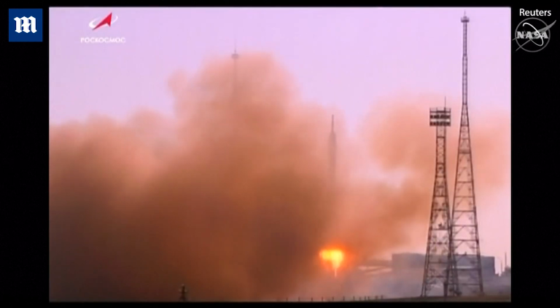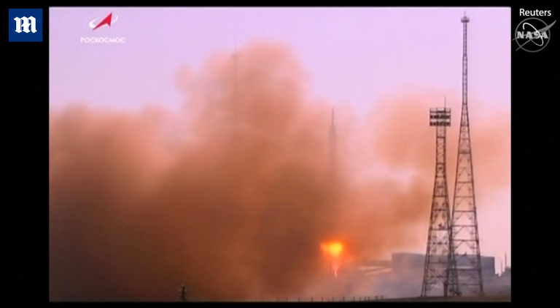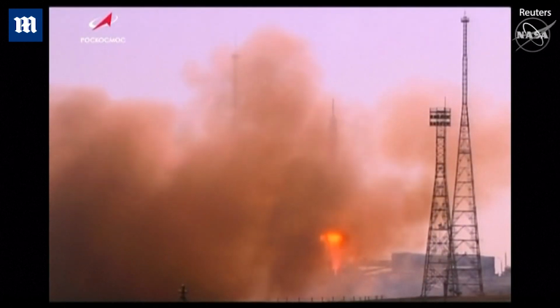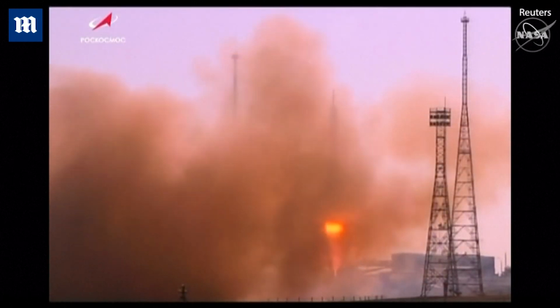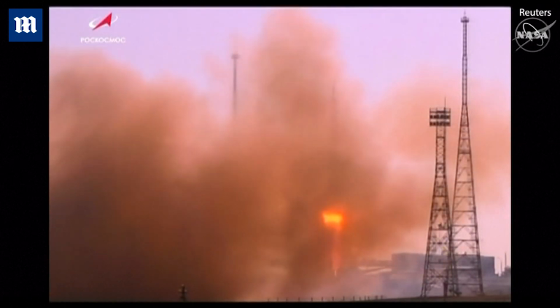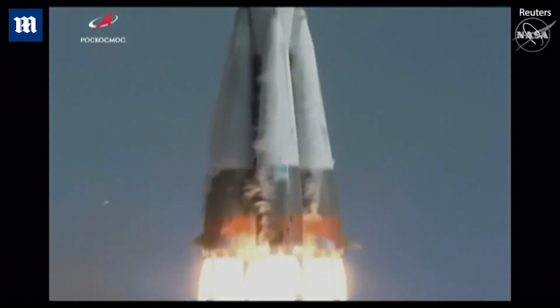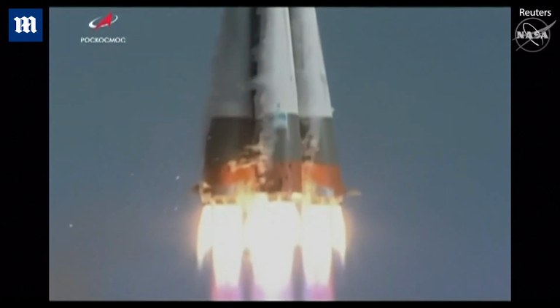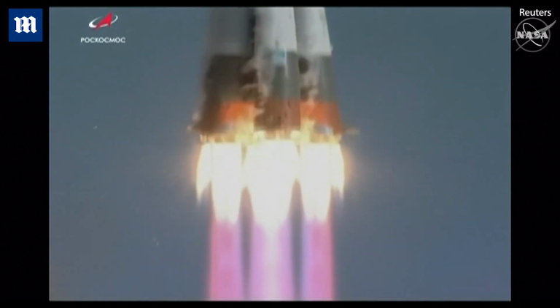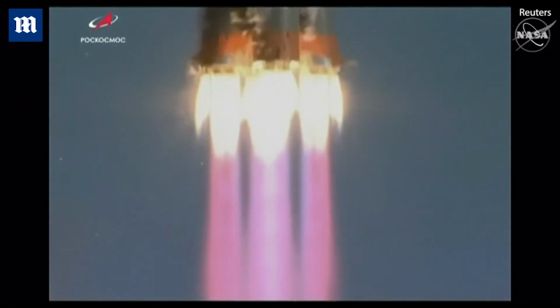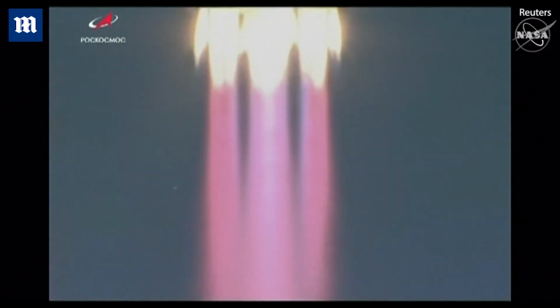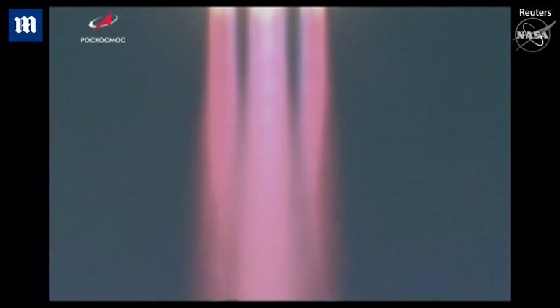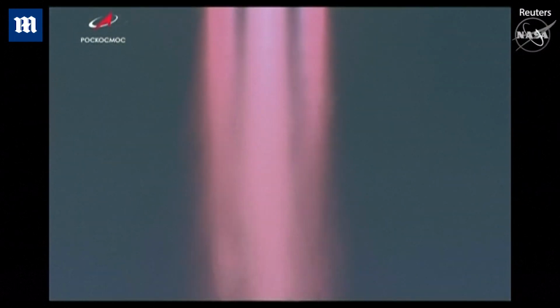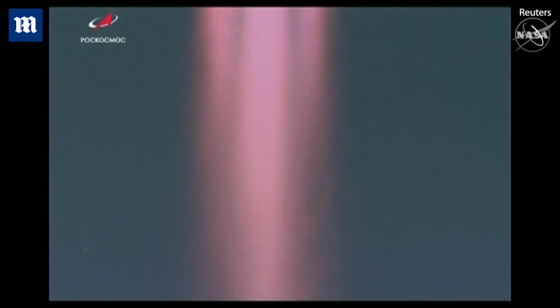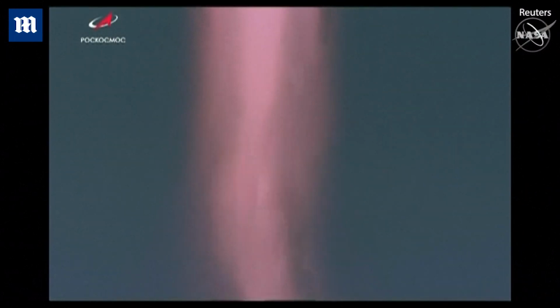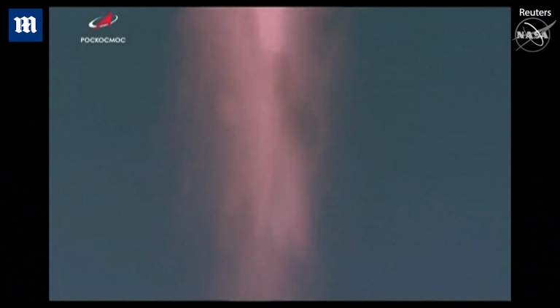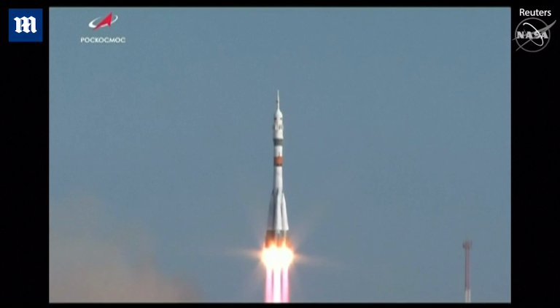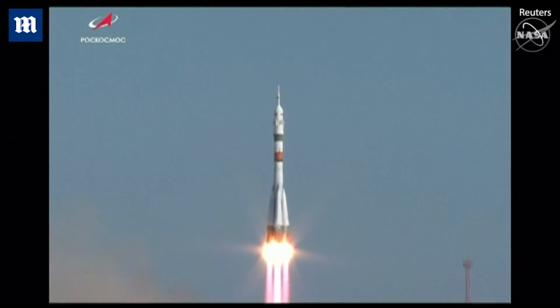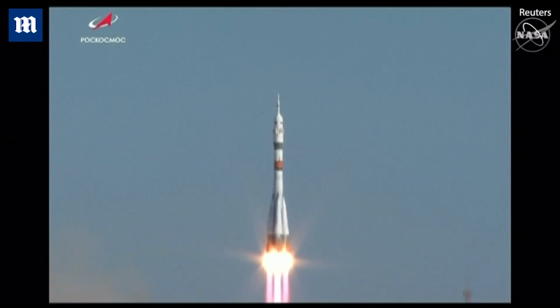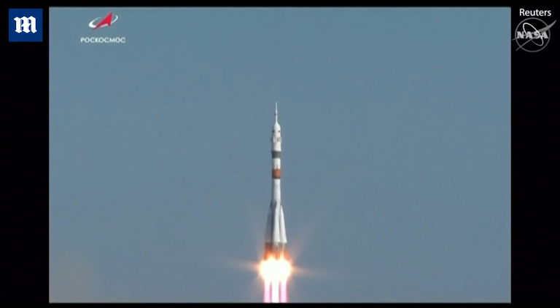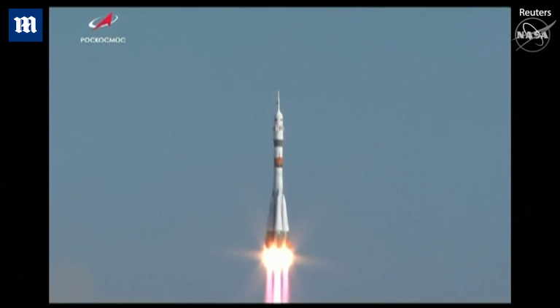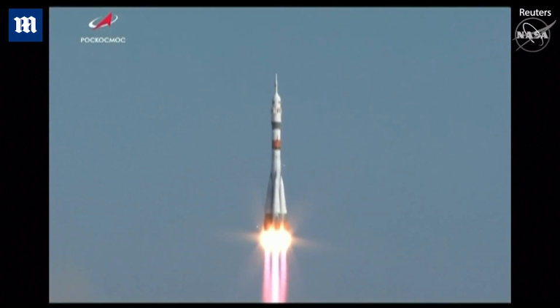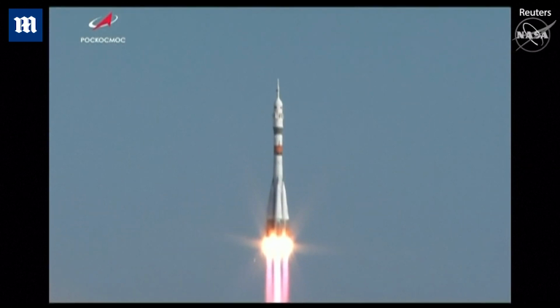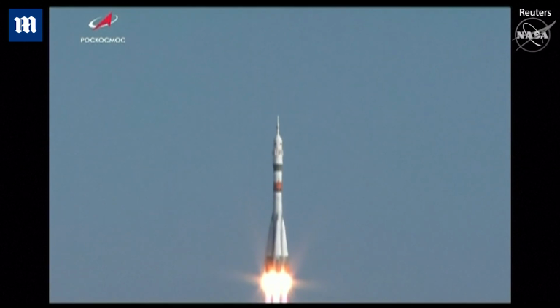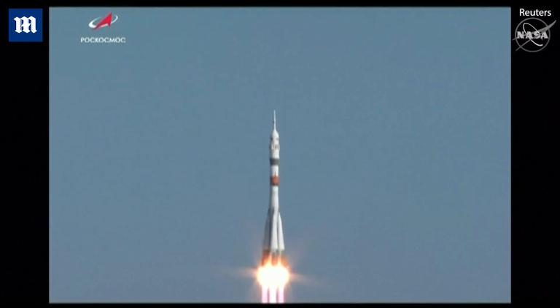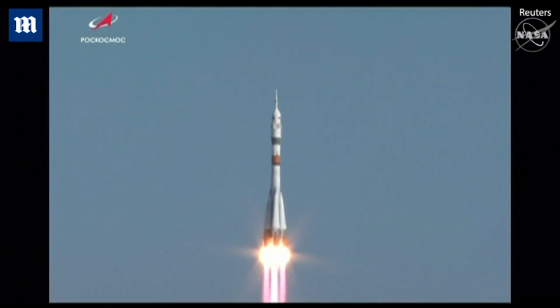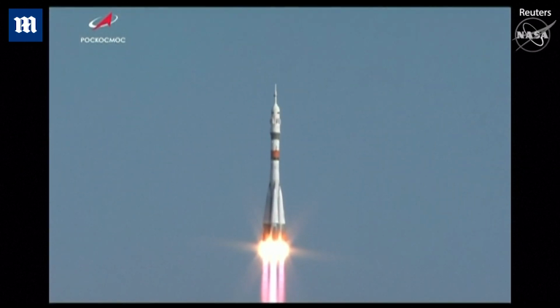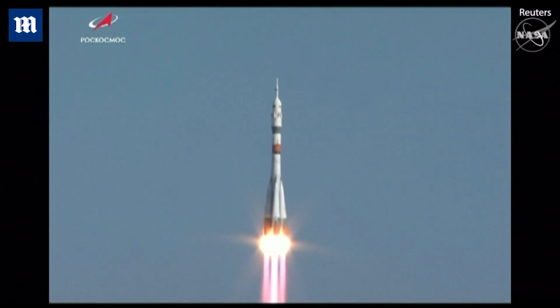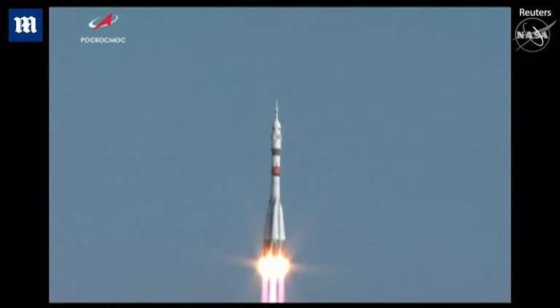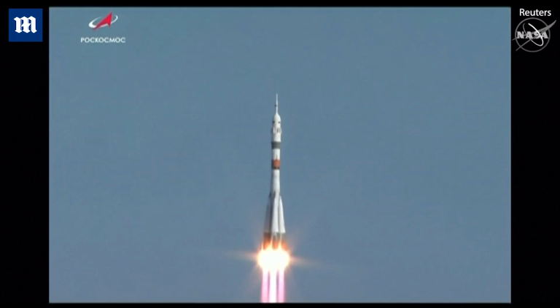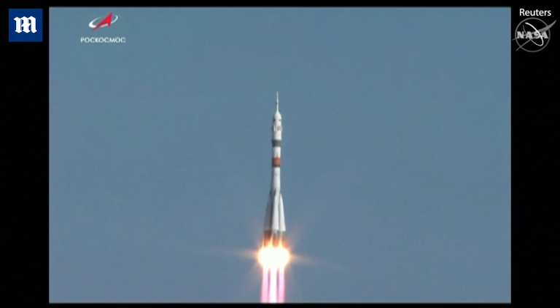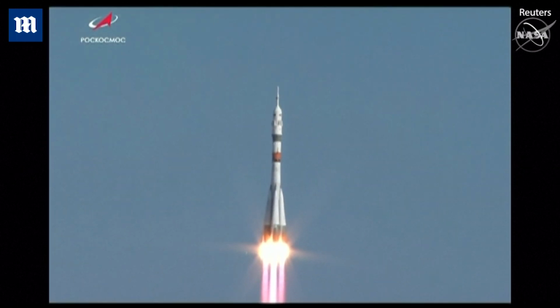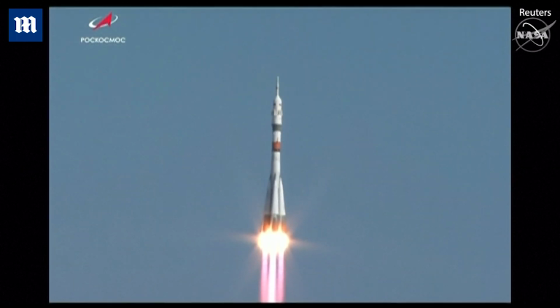Liftoff of the unpiloted Soyuz MS-14 spacecraft on a test flight to pave the way for future crew launches to the International Space Station.